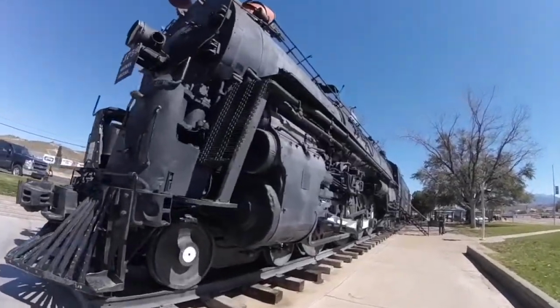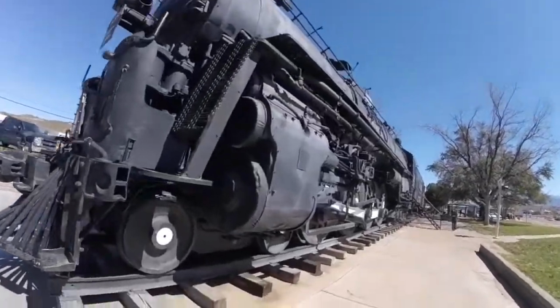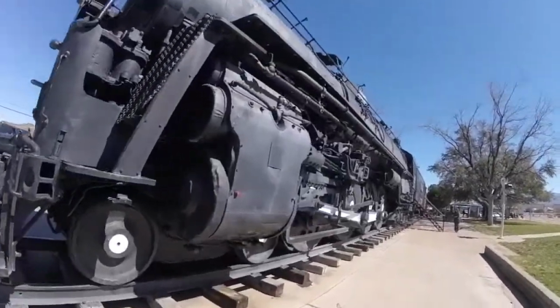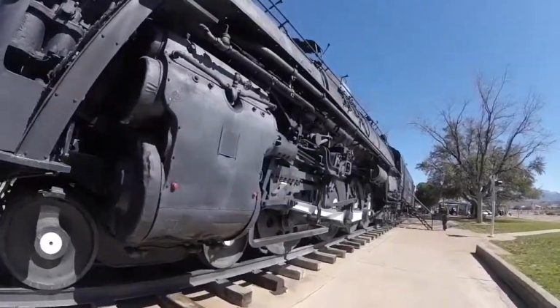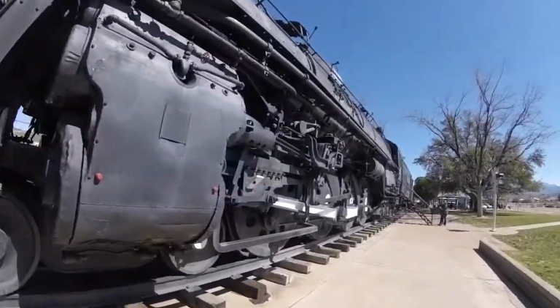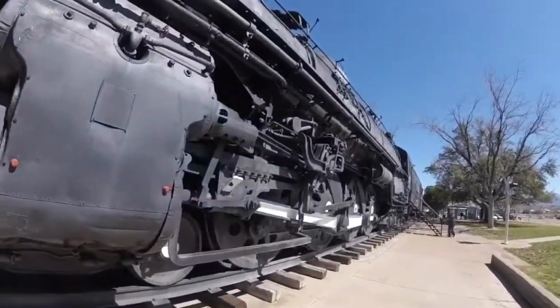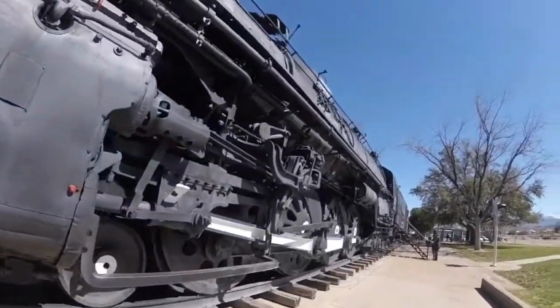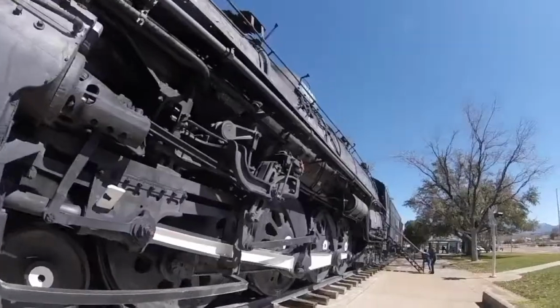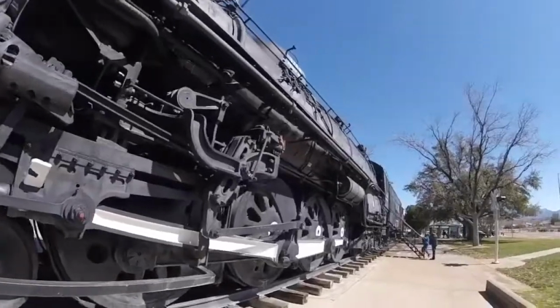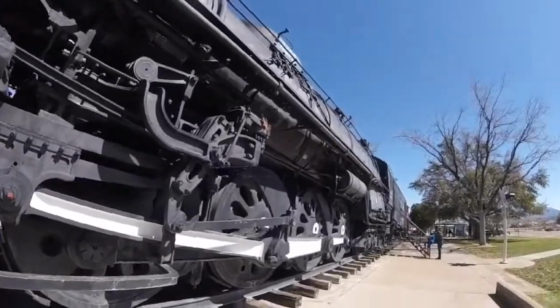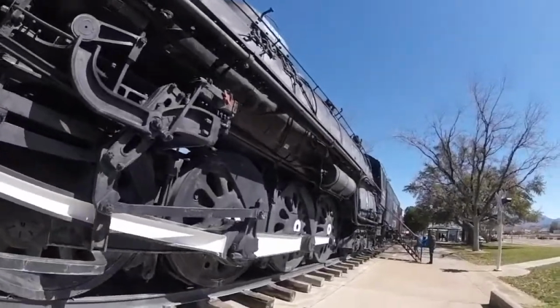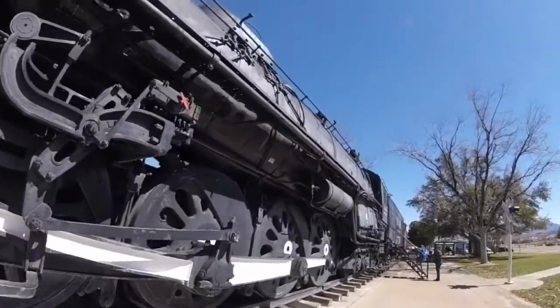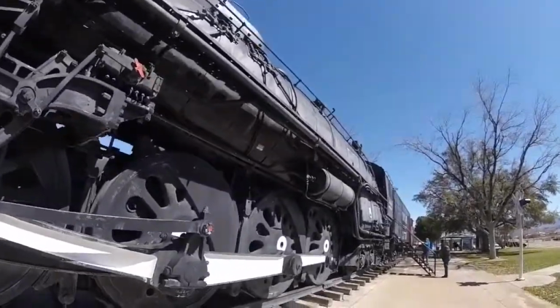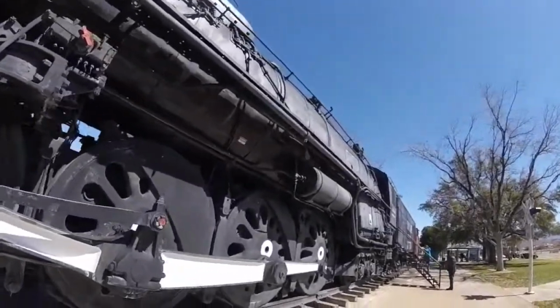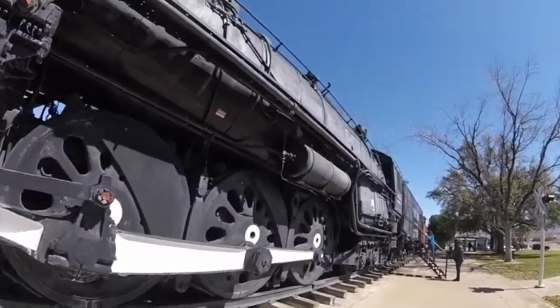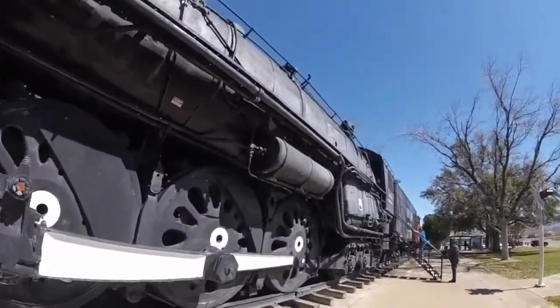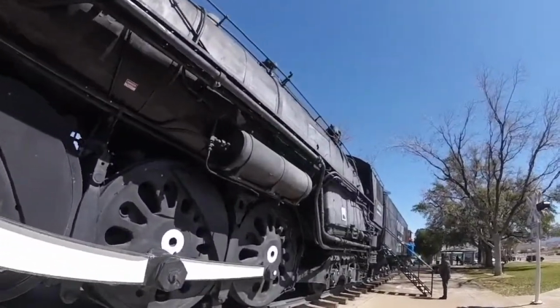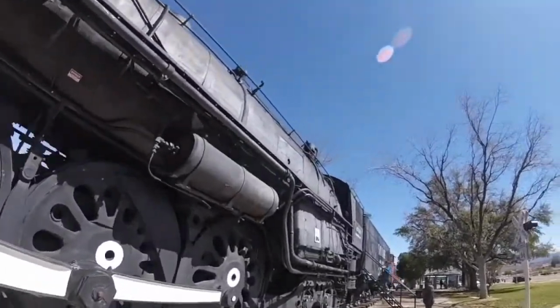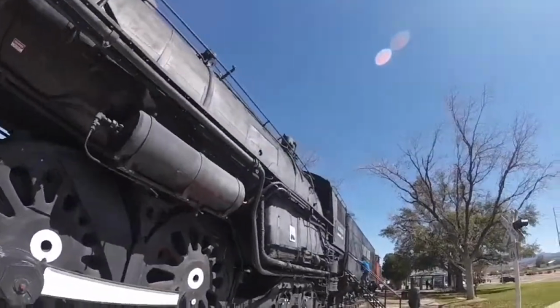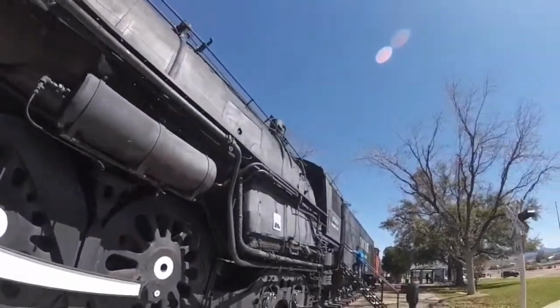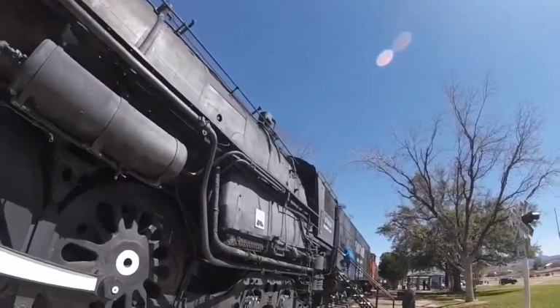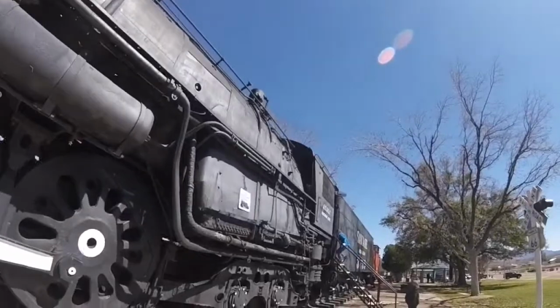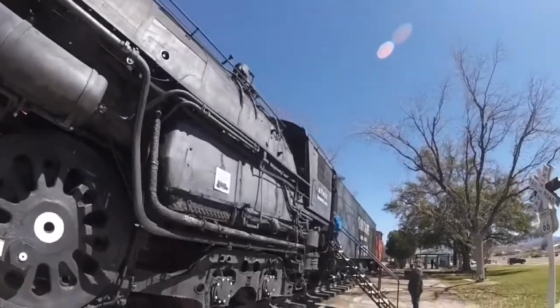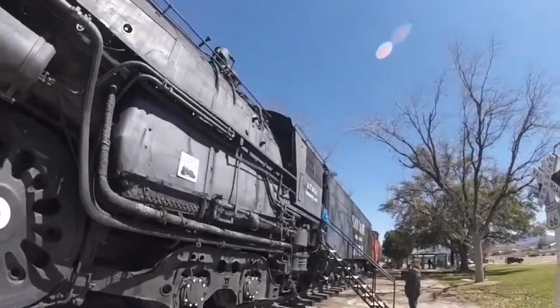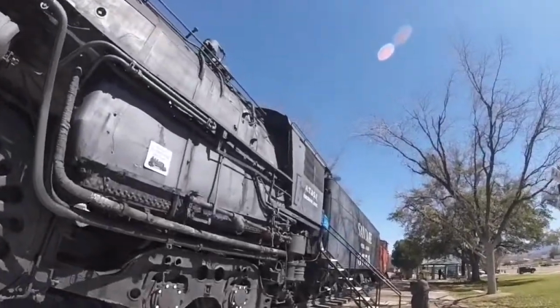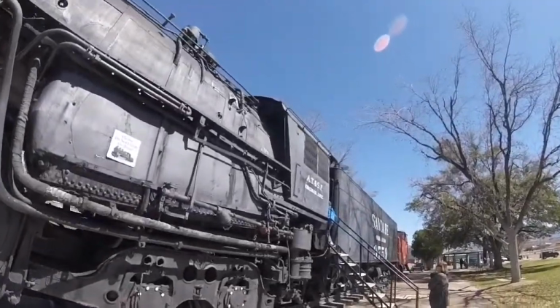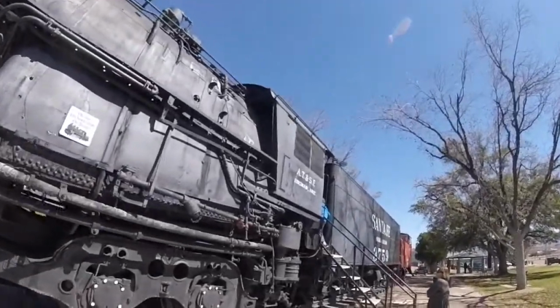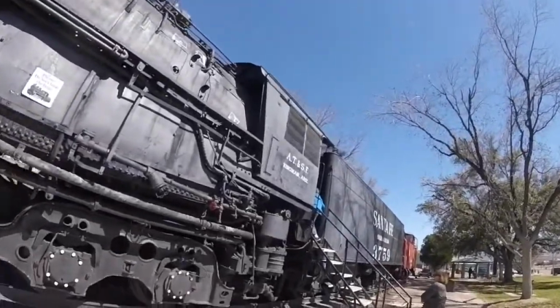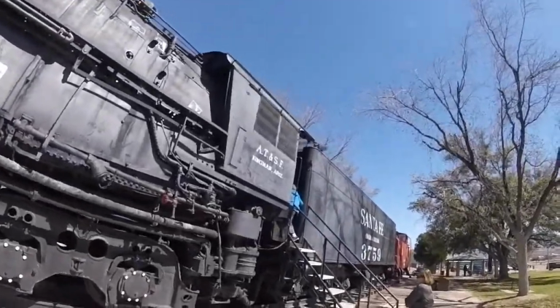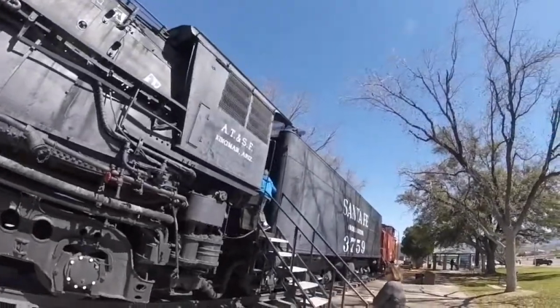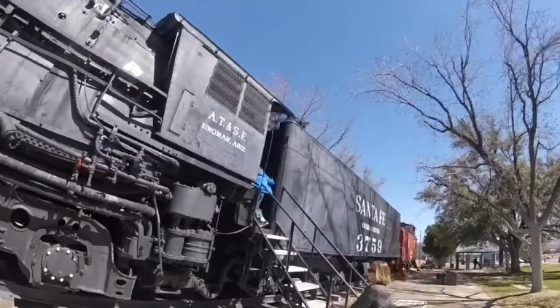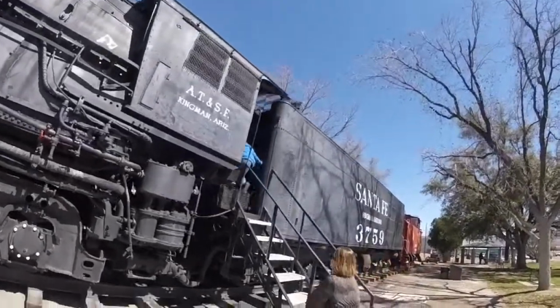After the trip, the locomotive went back into storage until it was donated to the city of Kingman, Arizona, and put on display at Locomotive Park in Kingman, Arizona, where it is today.